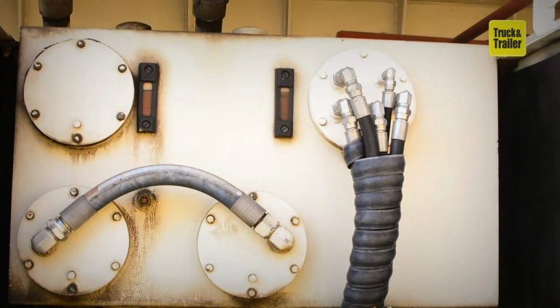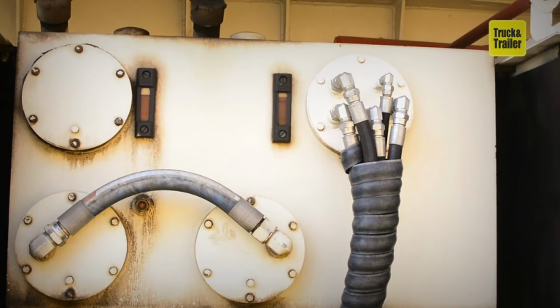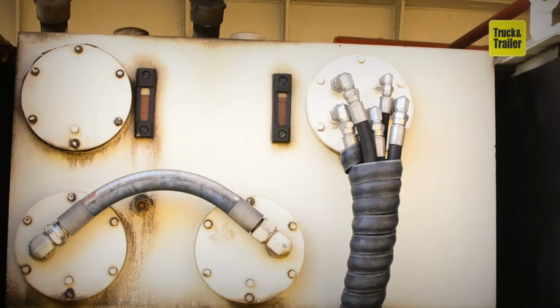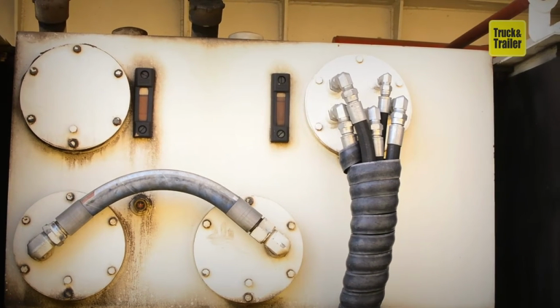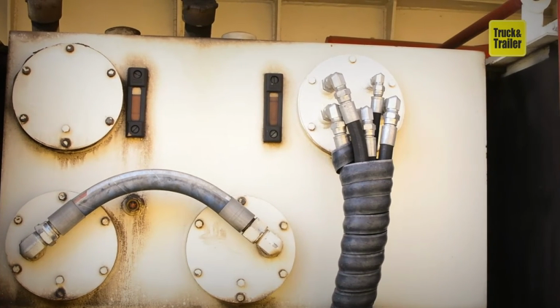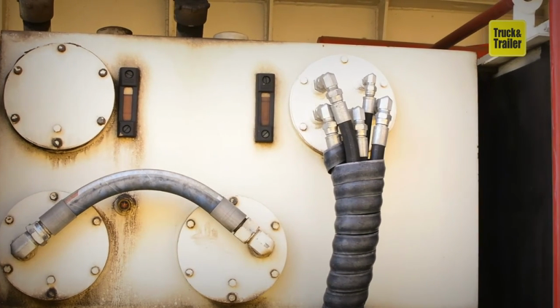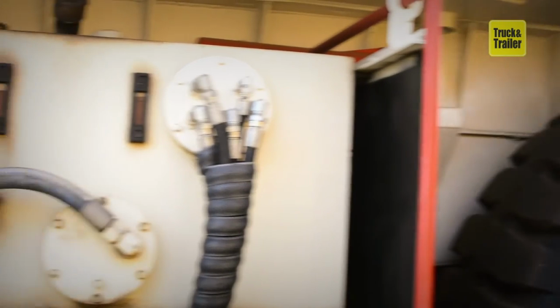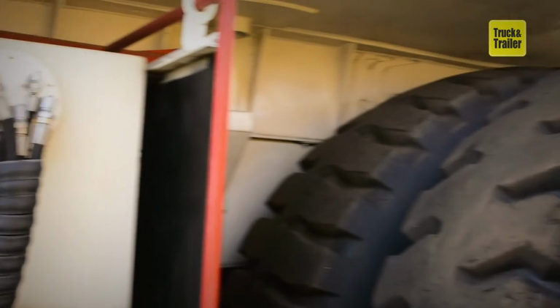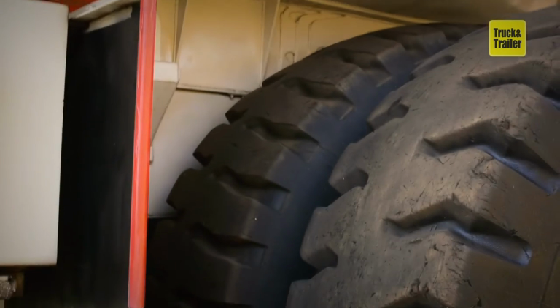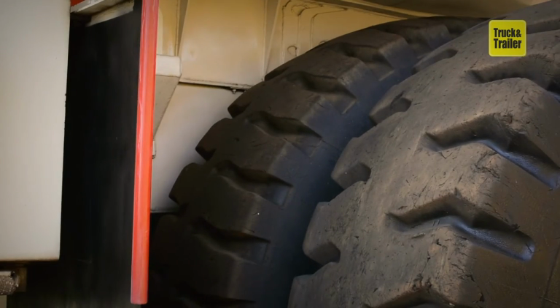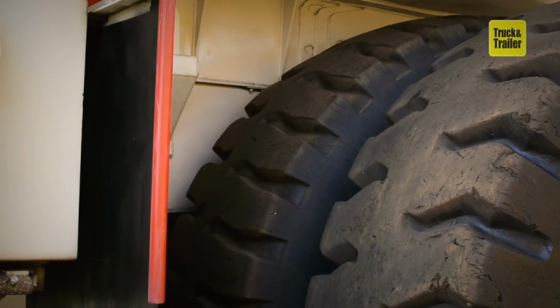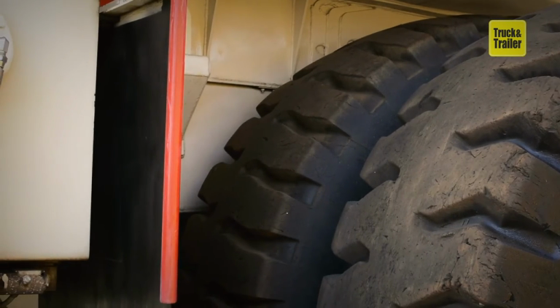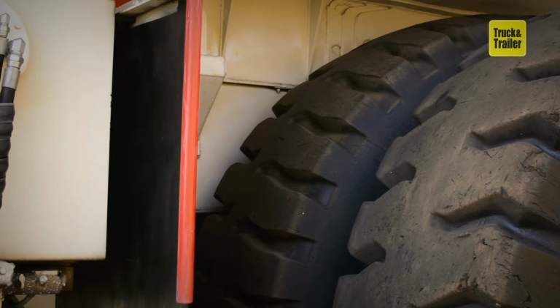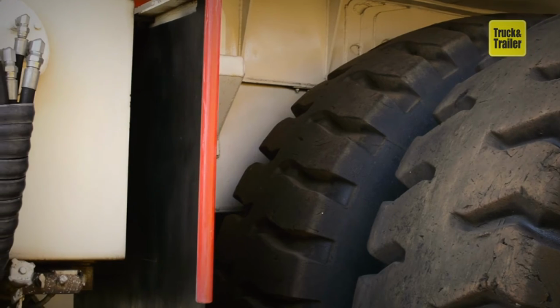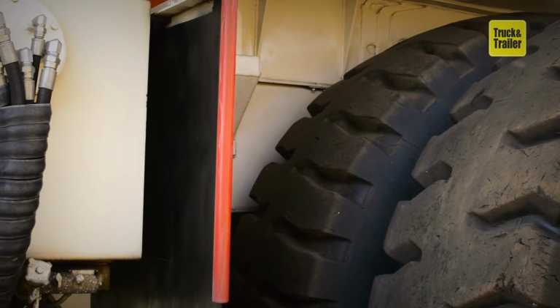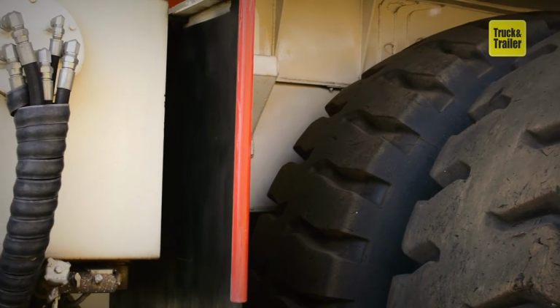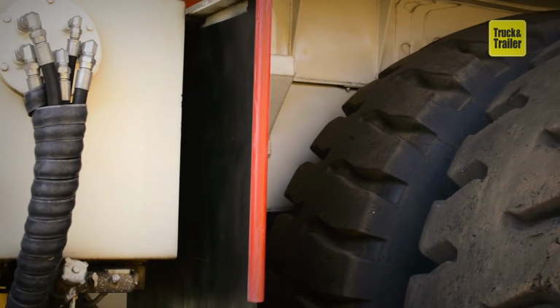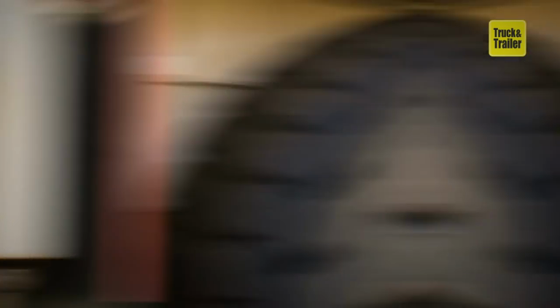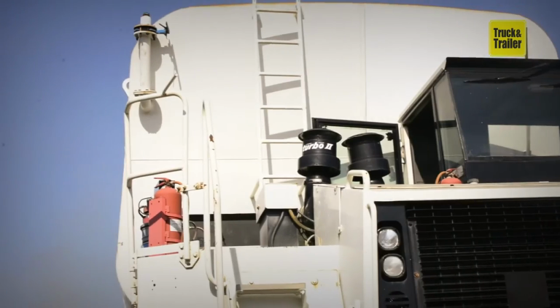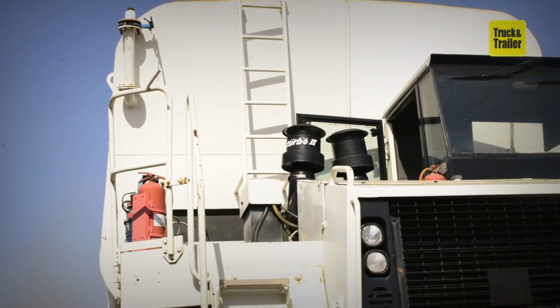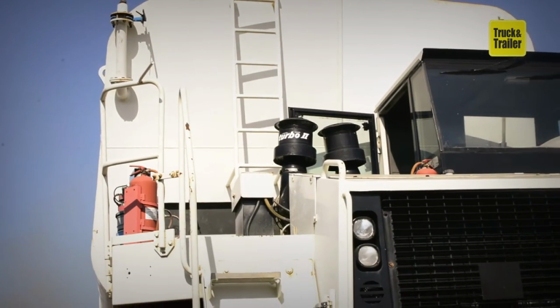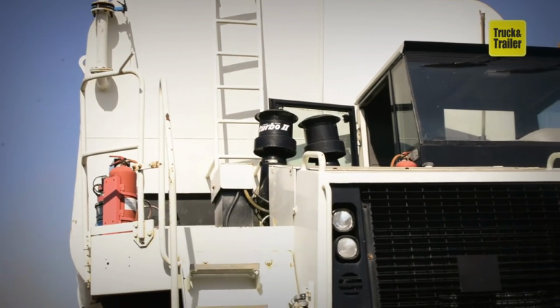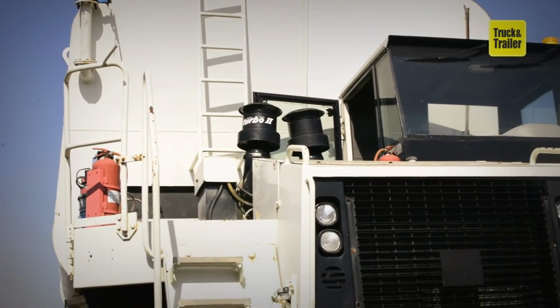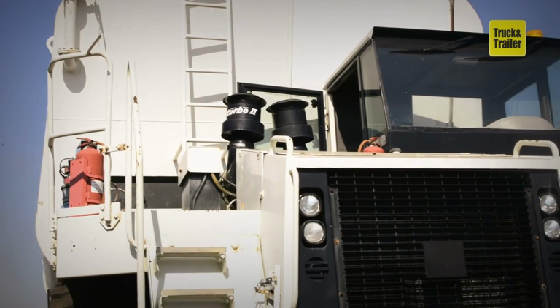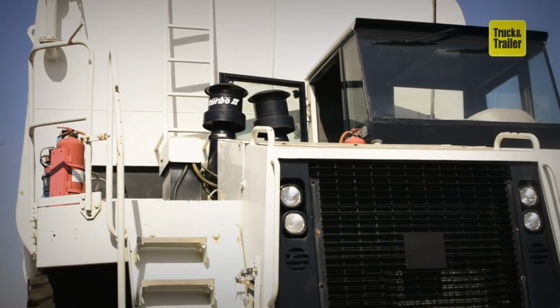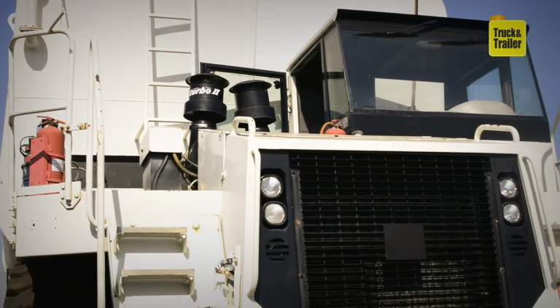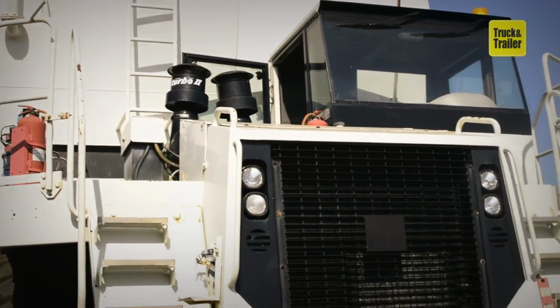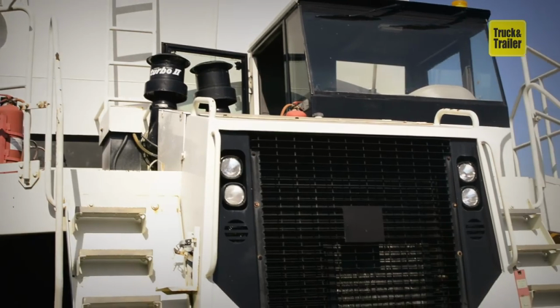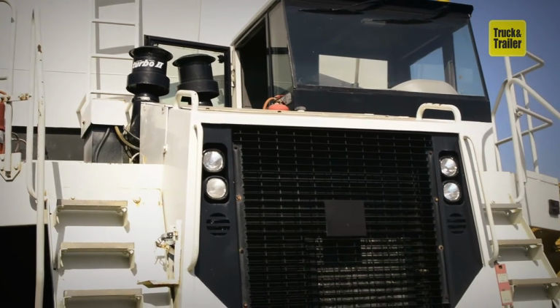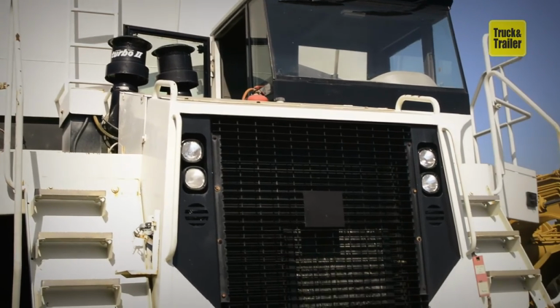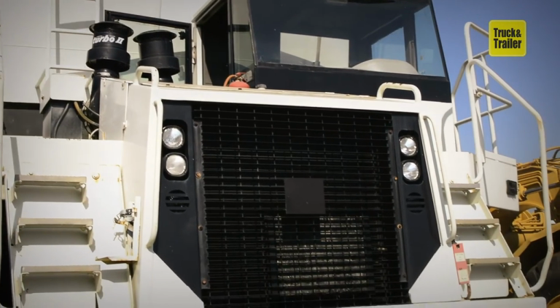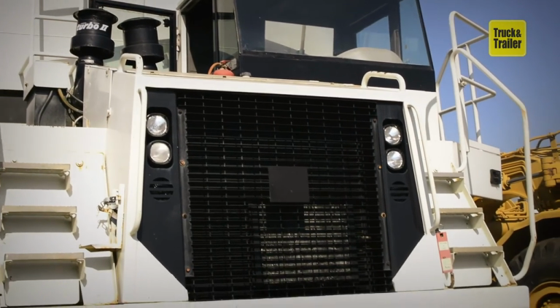It has a 50,000 litre water capacity, which enables its use in large-scale projects. The strategically positioned nozzles on the back of the tank make for easier operation as well as distribution of the water.